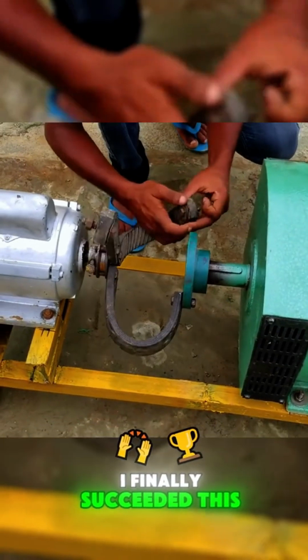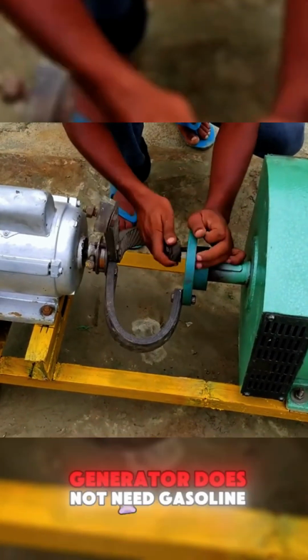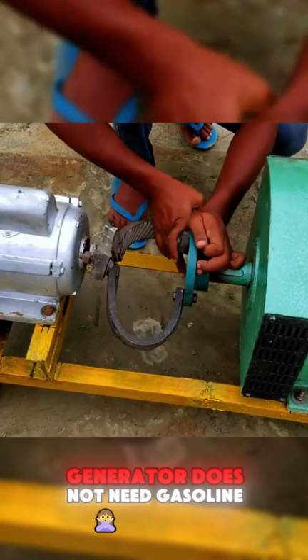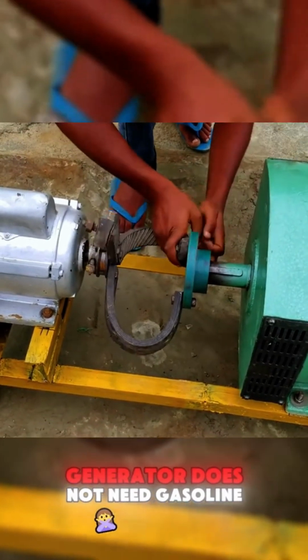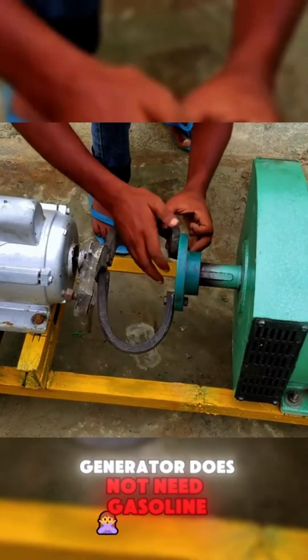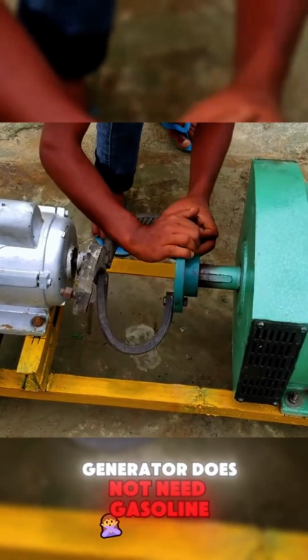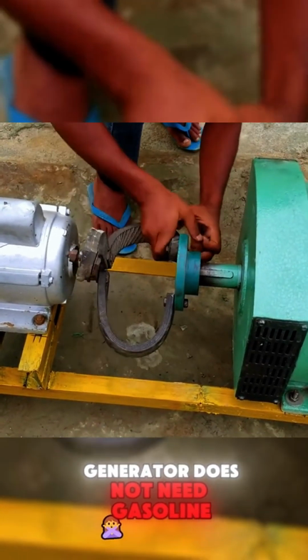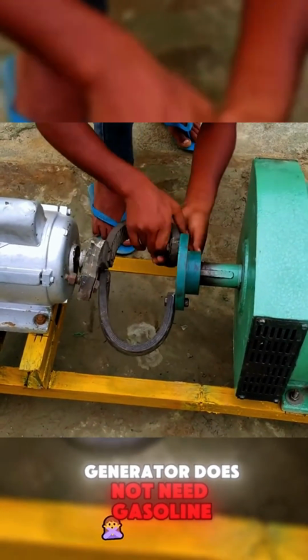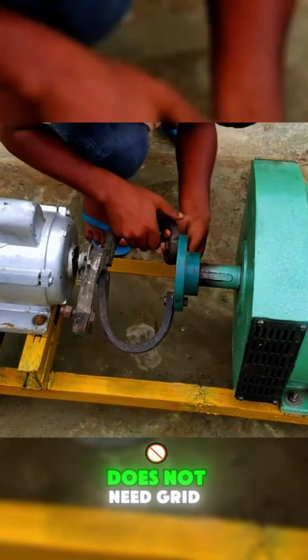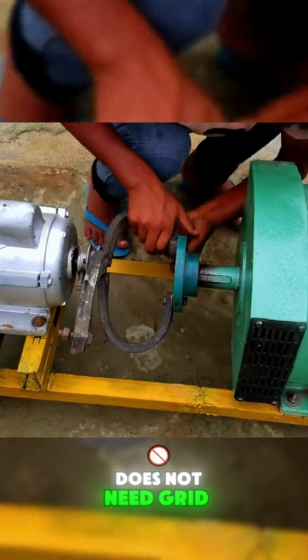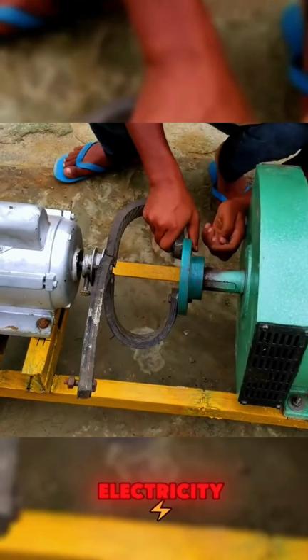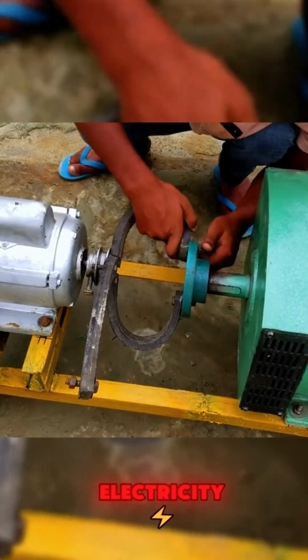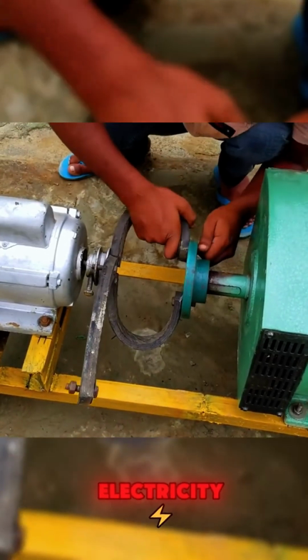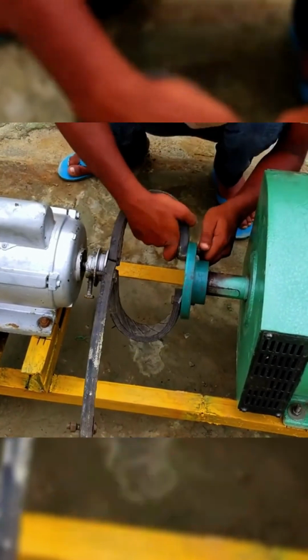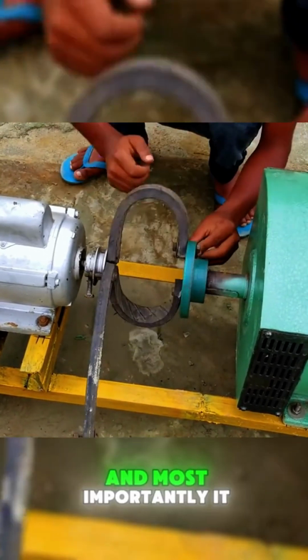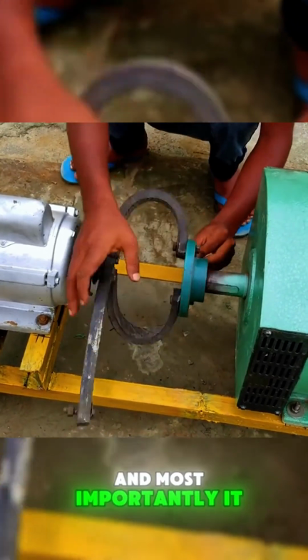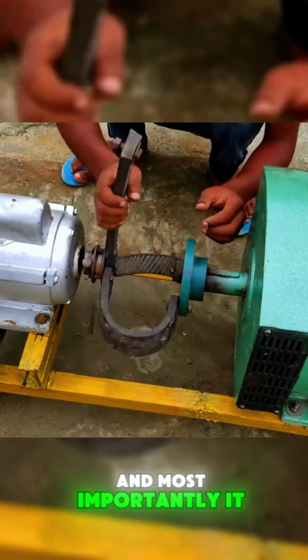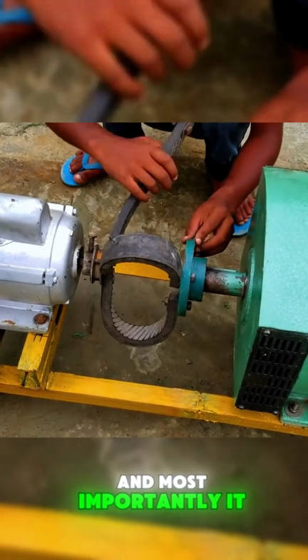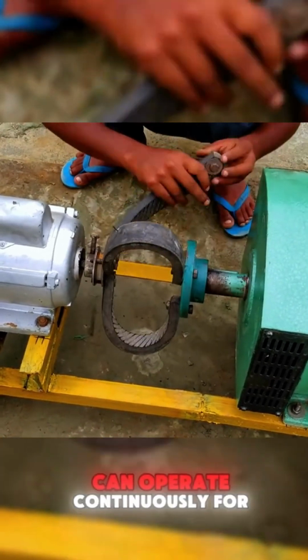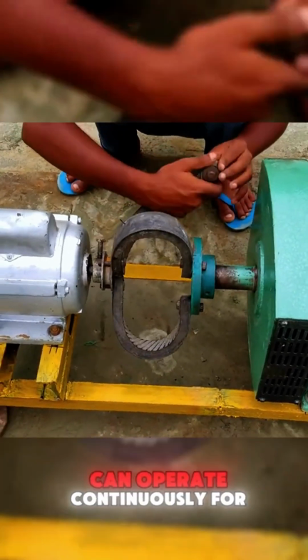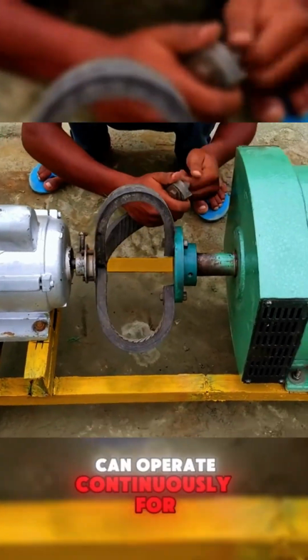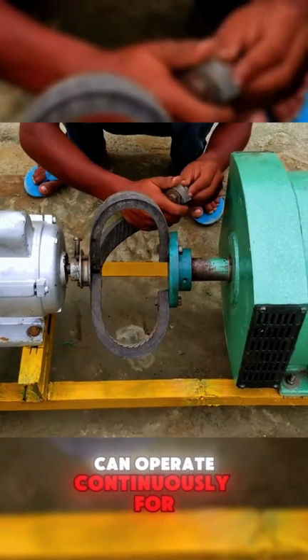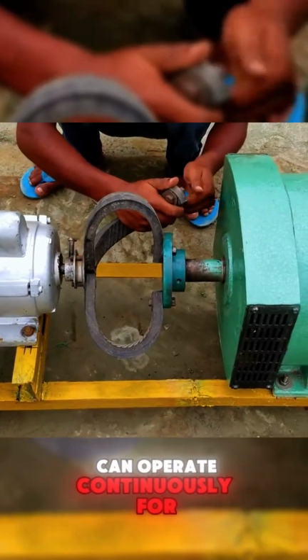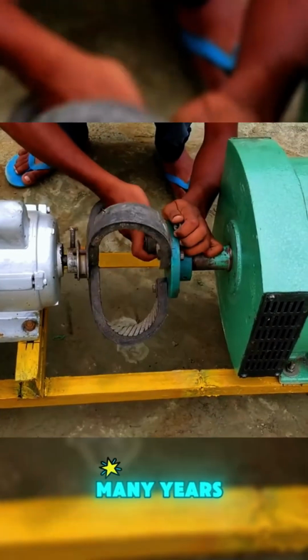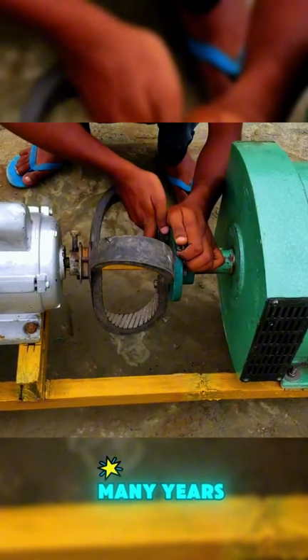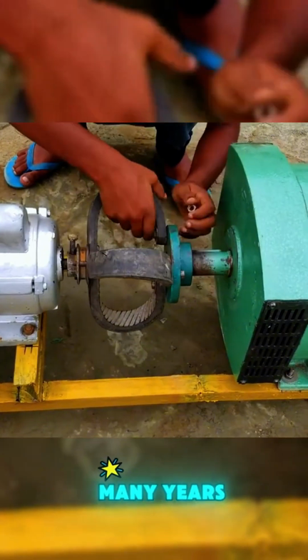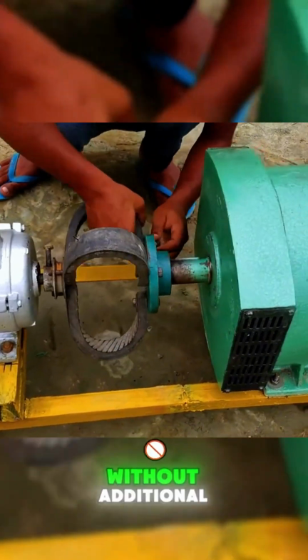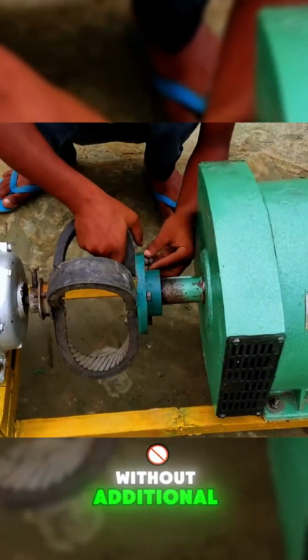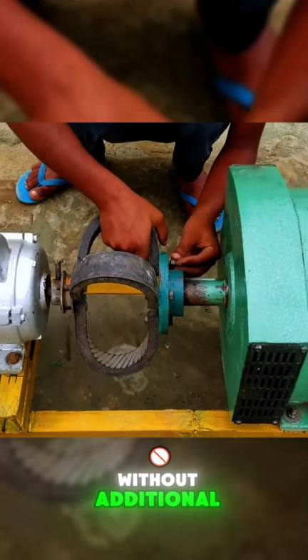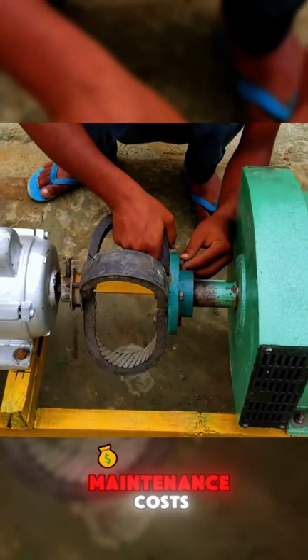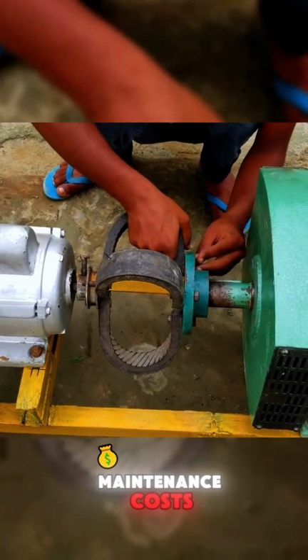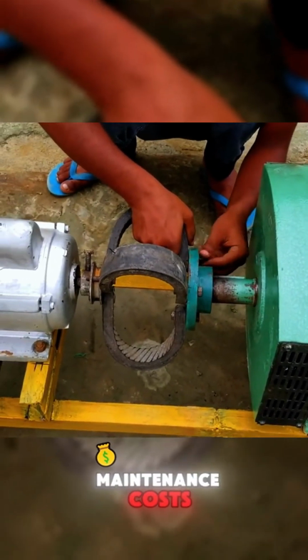This generator does not need gasoline, does not need grid electricity, and most importantly, it can operate continuously for many years without additional maintenance costs.